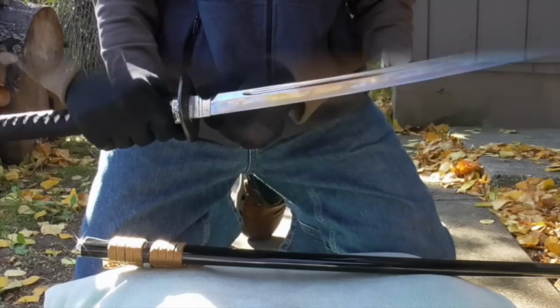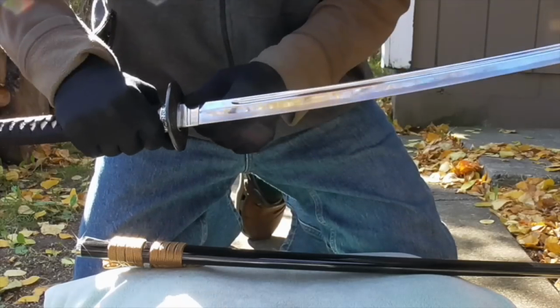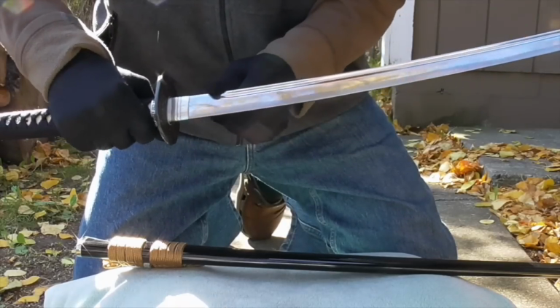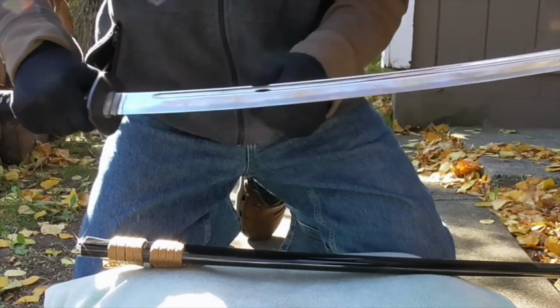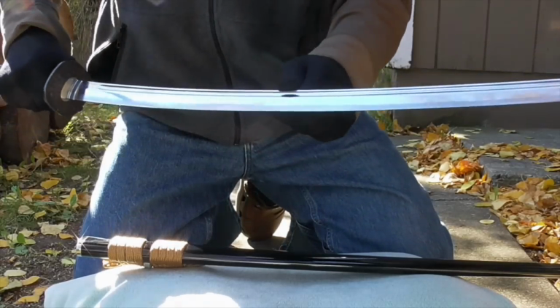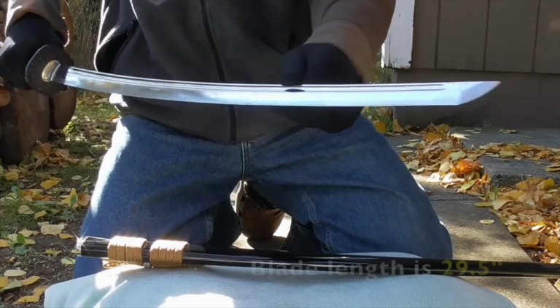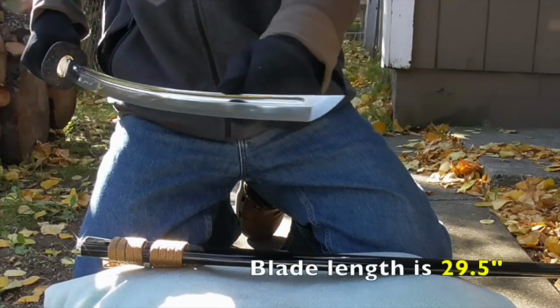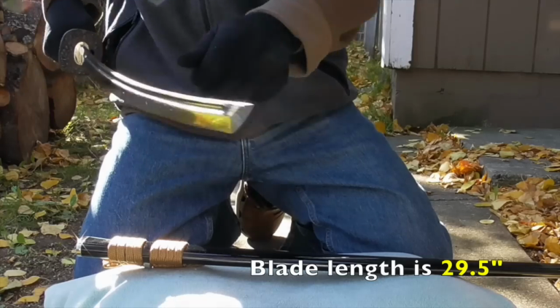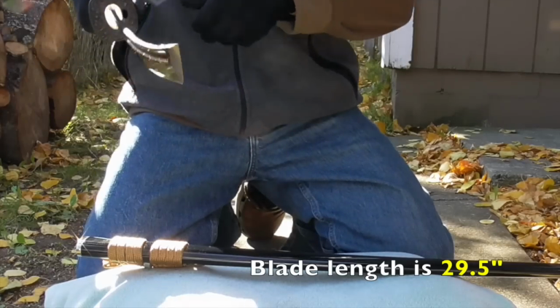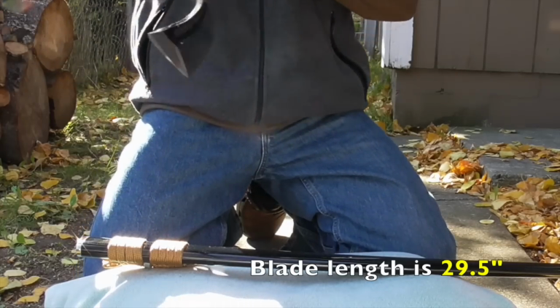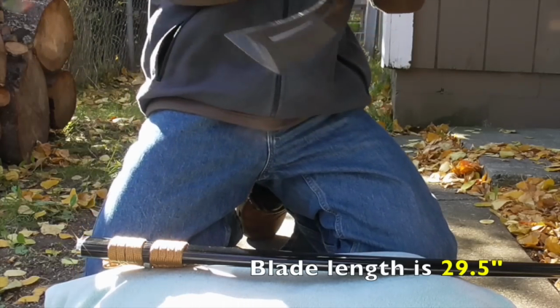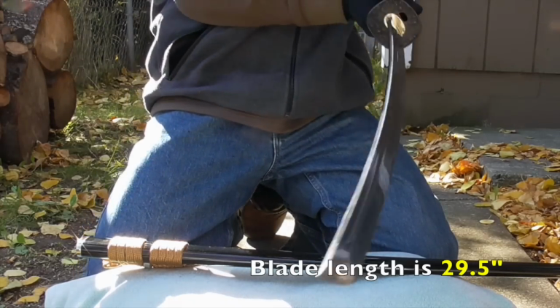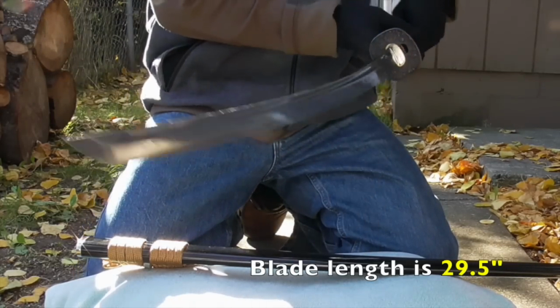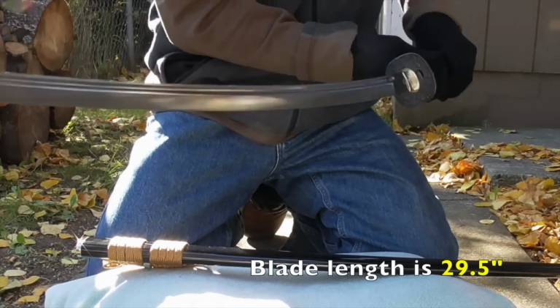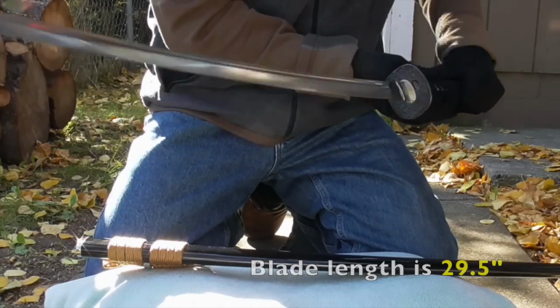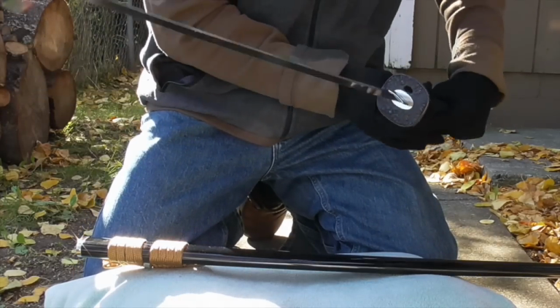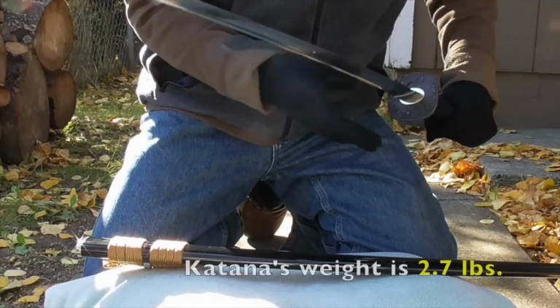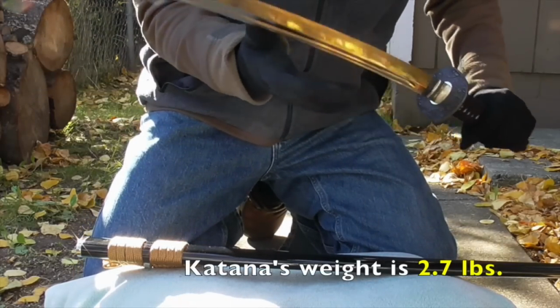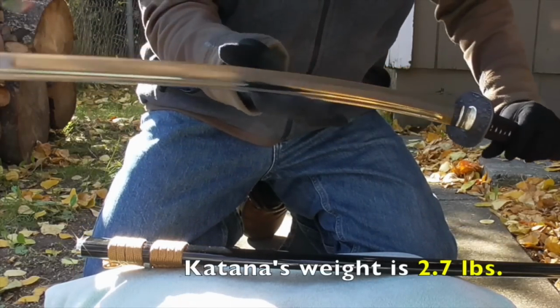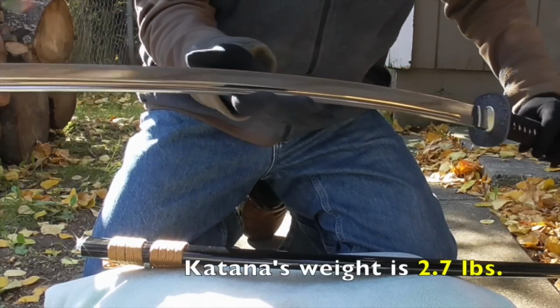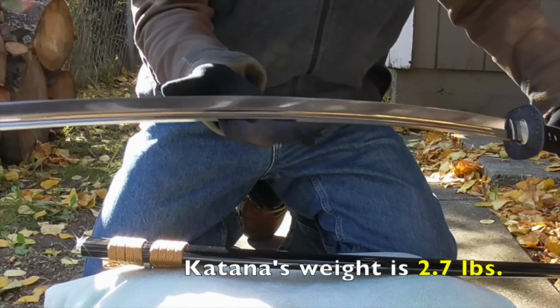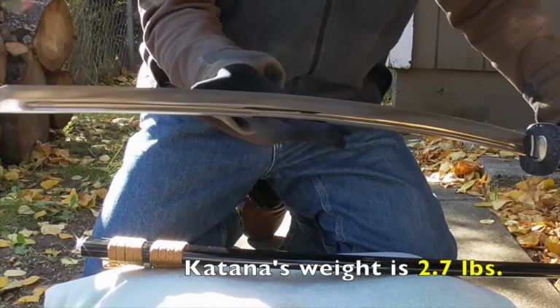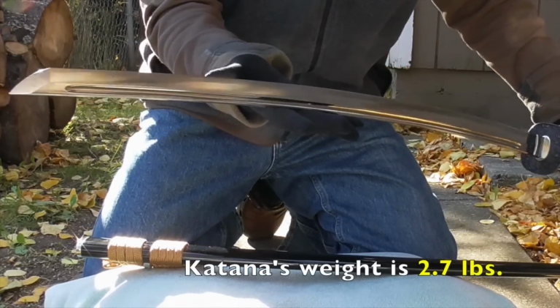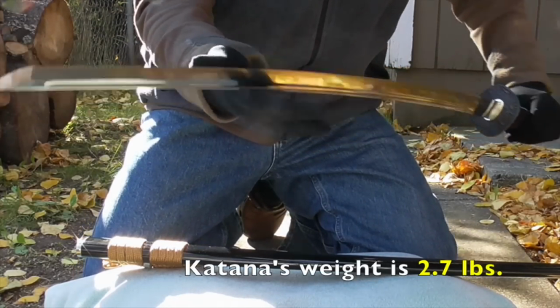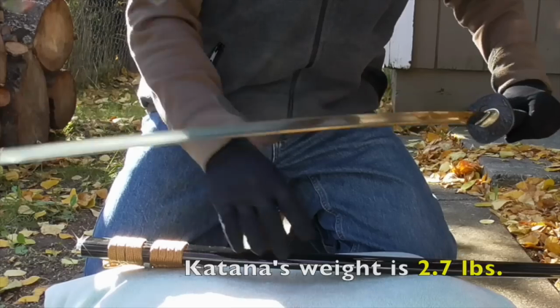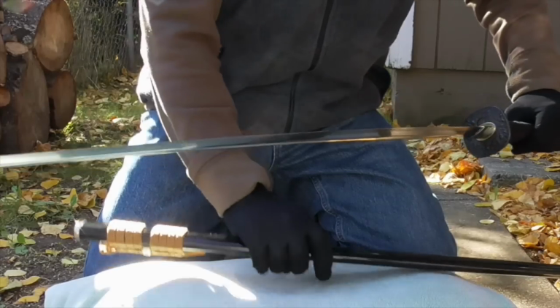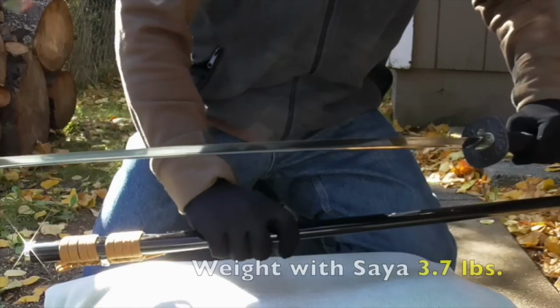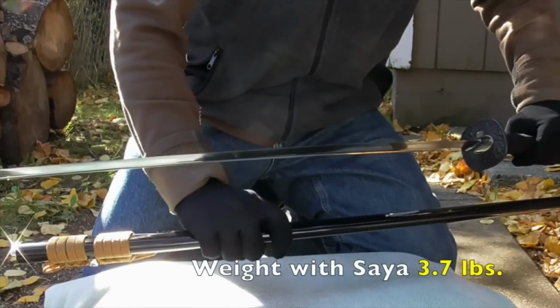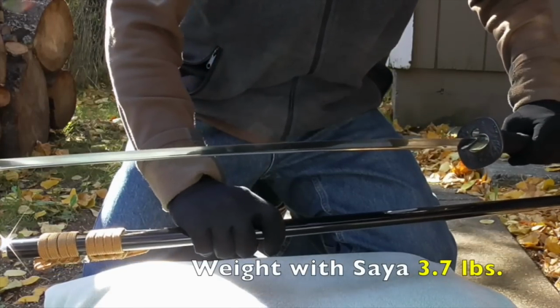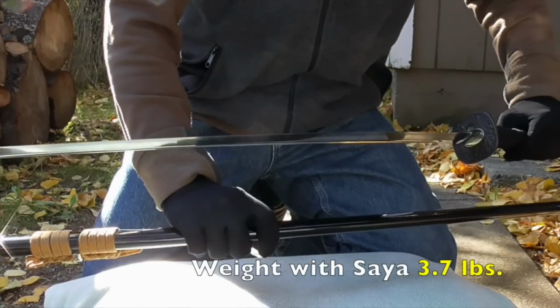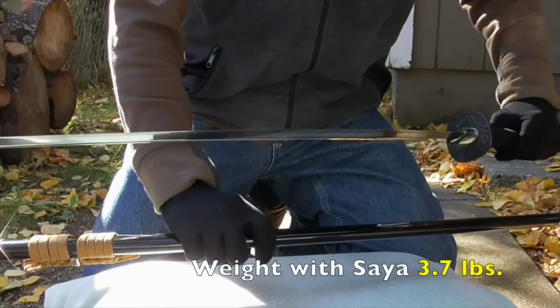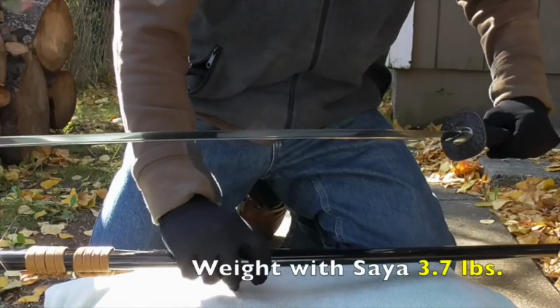The Taizuki blade on this model is 29.5 inches long. It weighs 2.7 pounds. With the saya, it weighs 3.7 pounds.